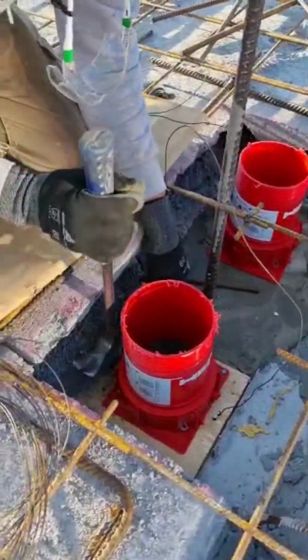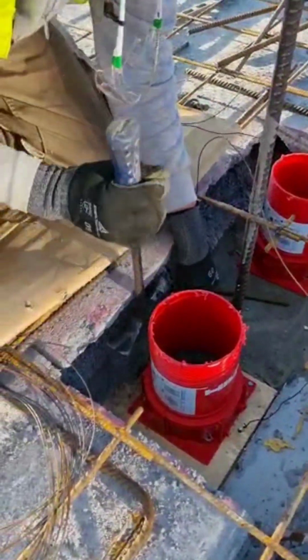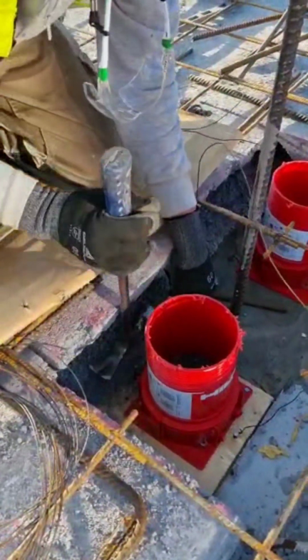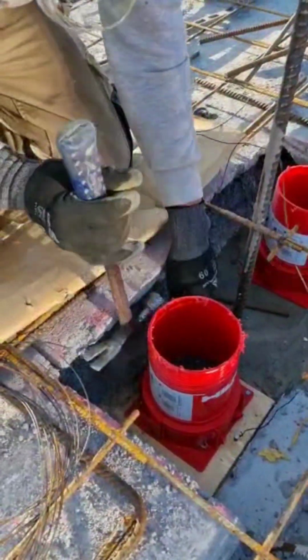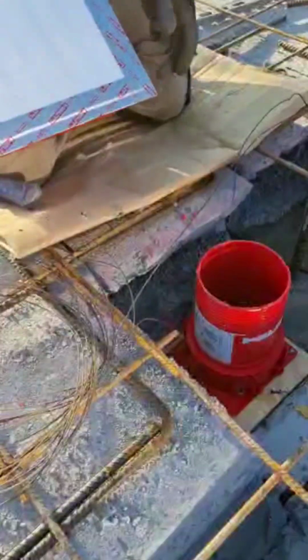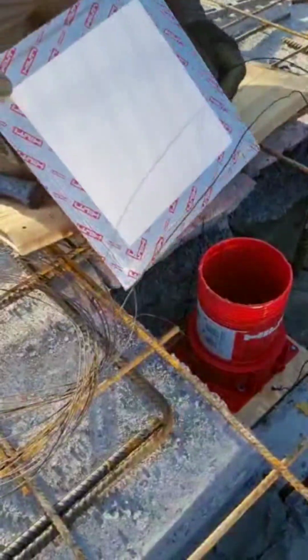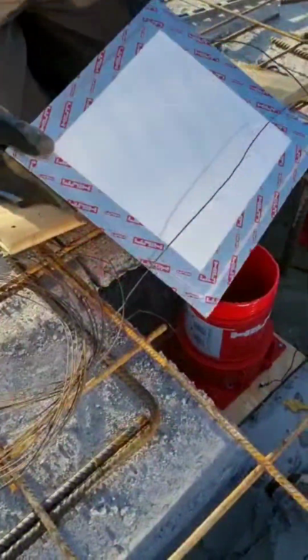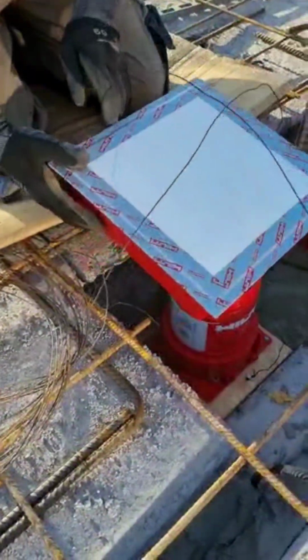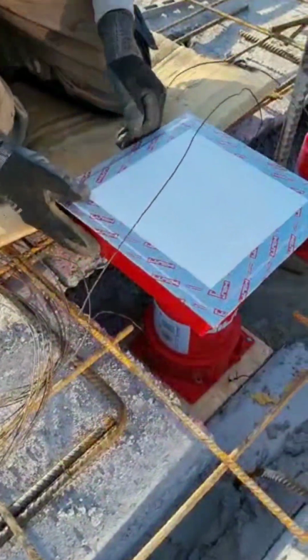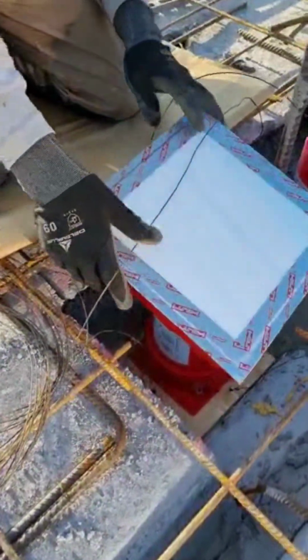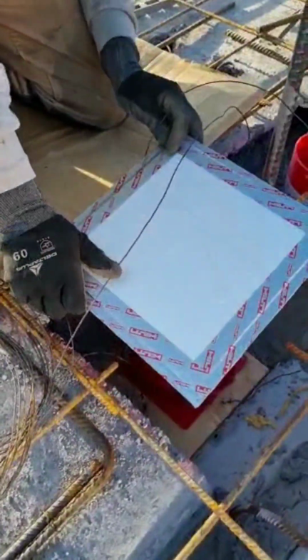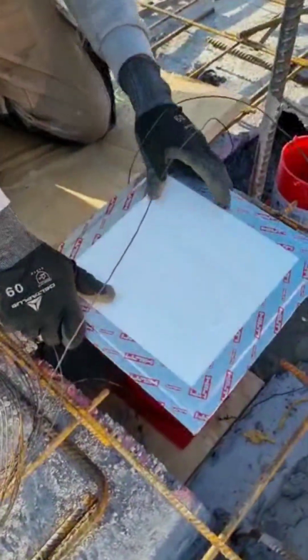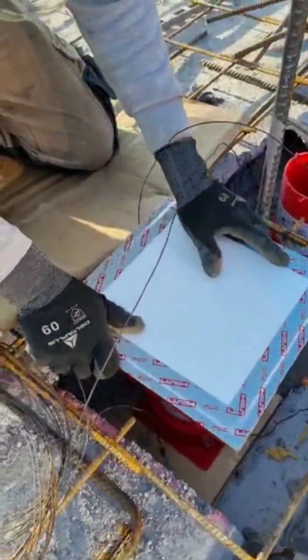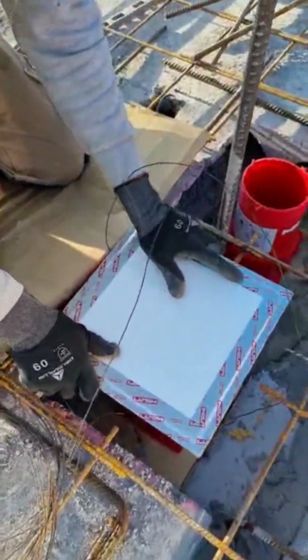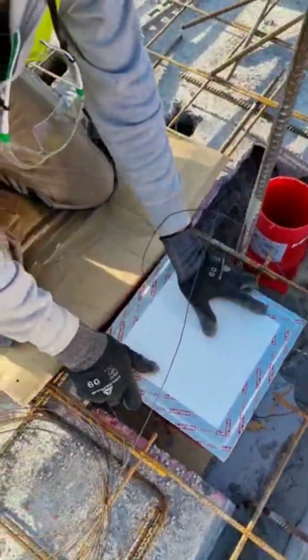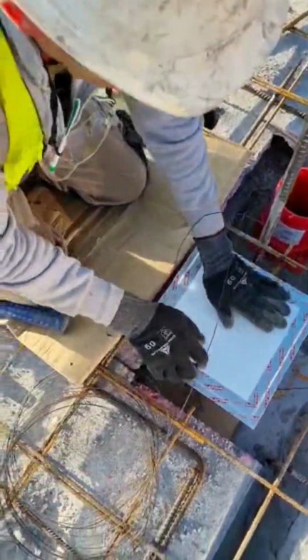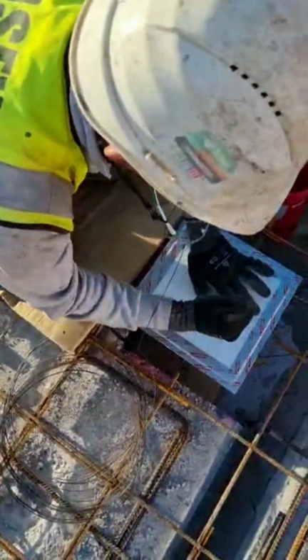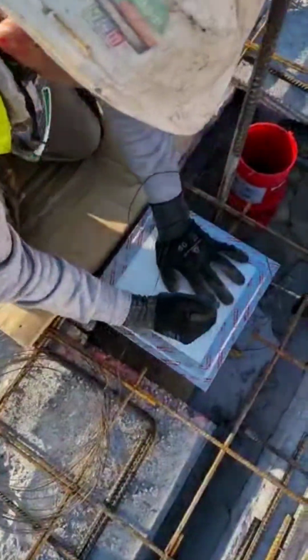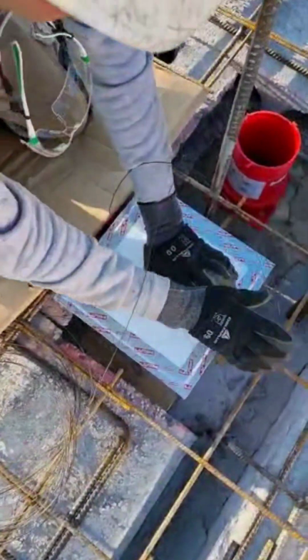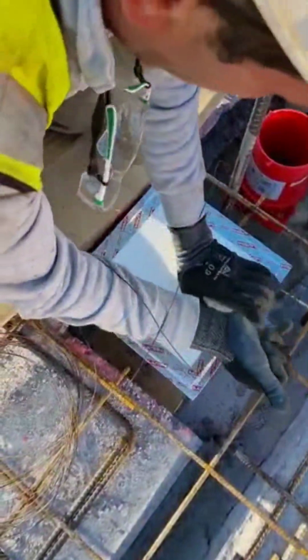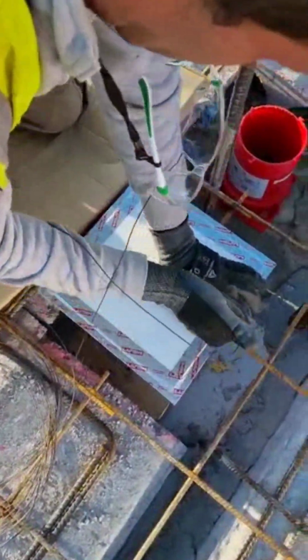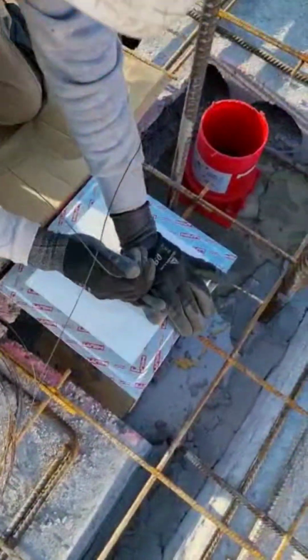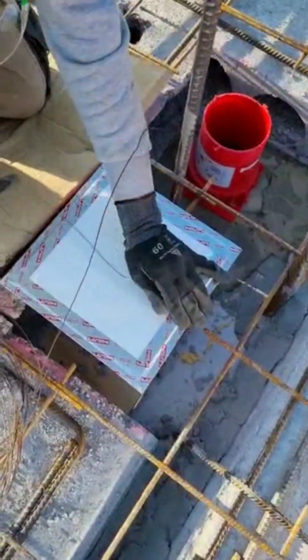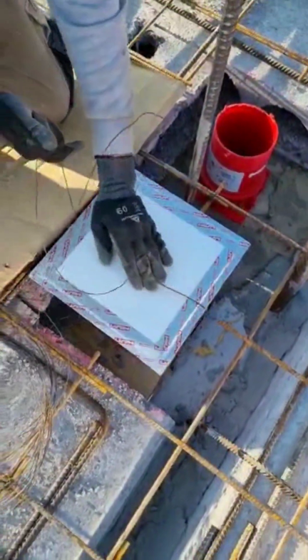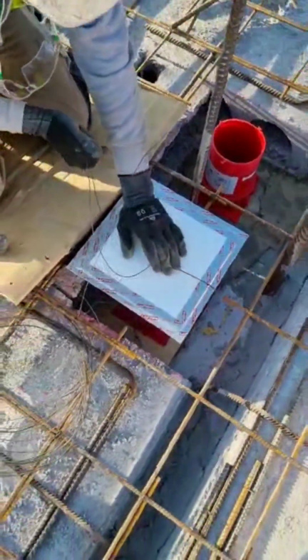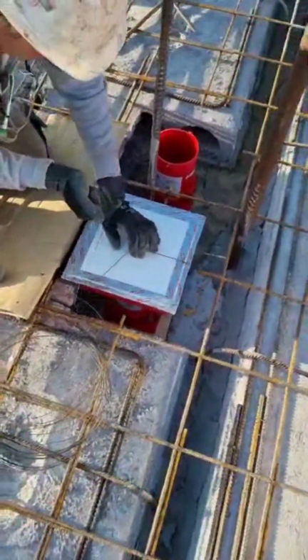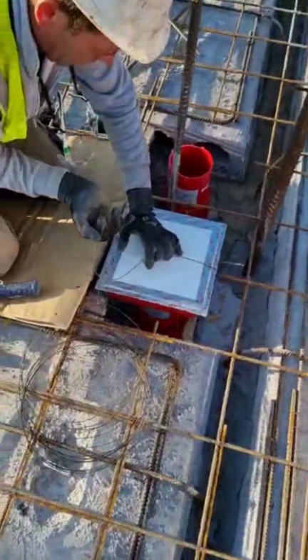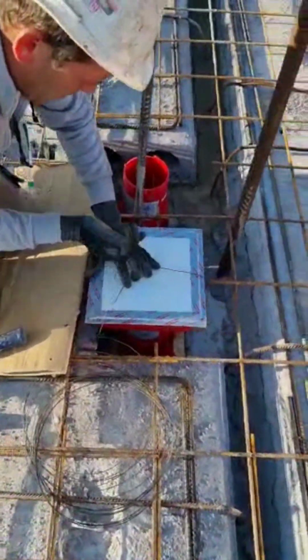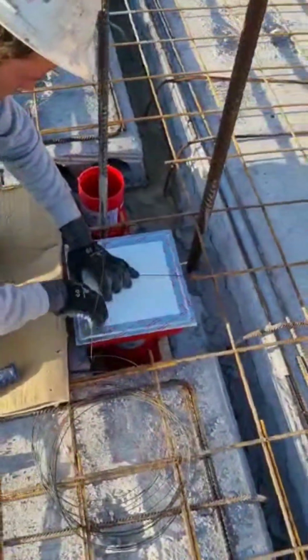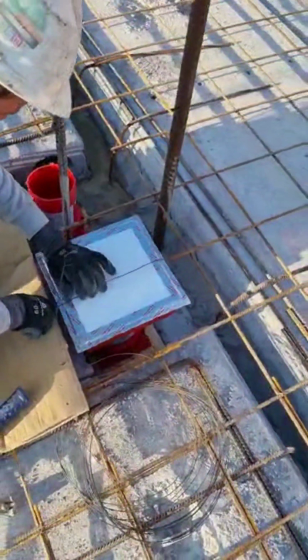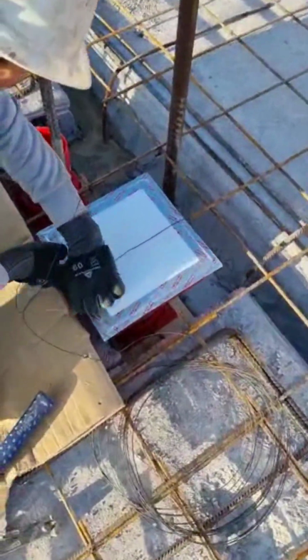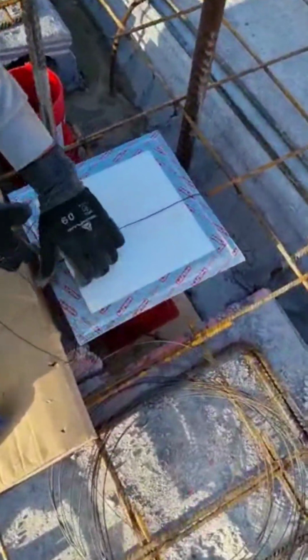You have a slab thicker than 250mm? No problem — there's an extension piece you can easily screw on and you're good to go. You have pipes really close to each other? That's fine too. We've tested our casting collar with zero distance between penetrations.